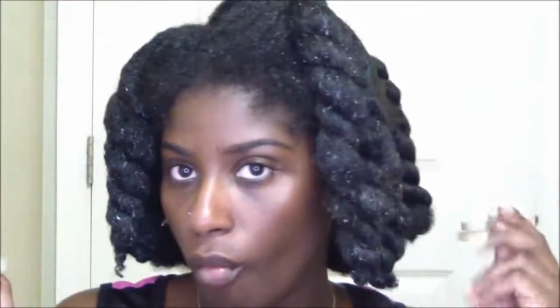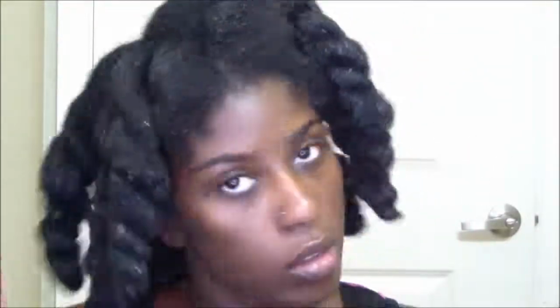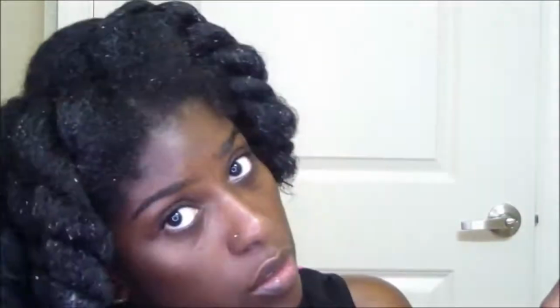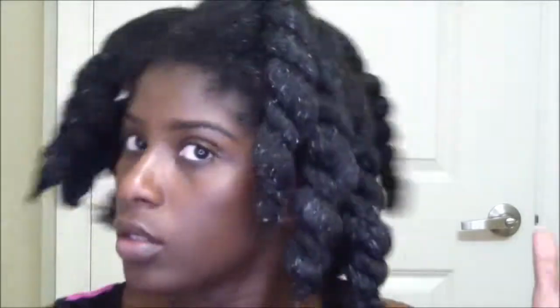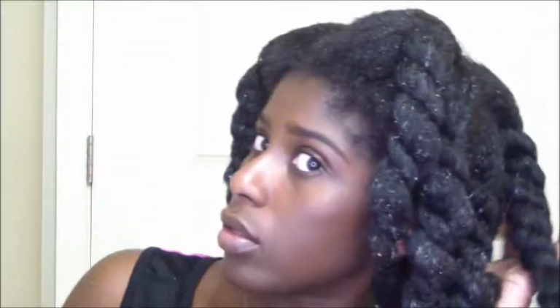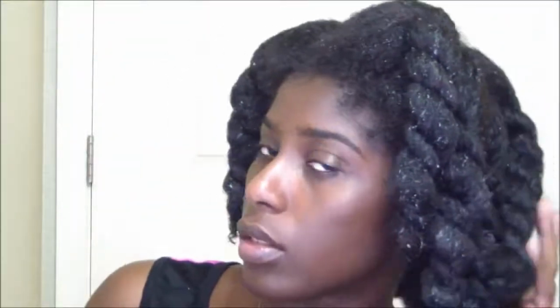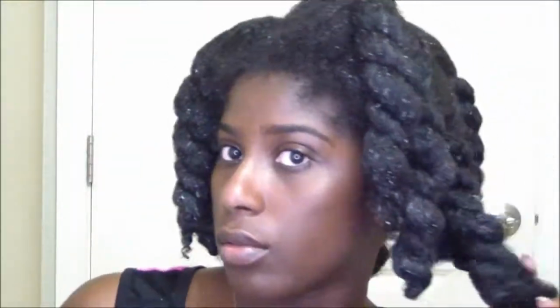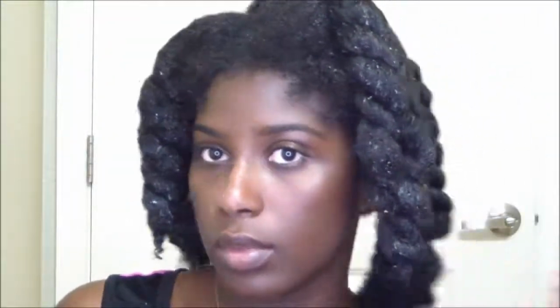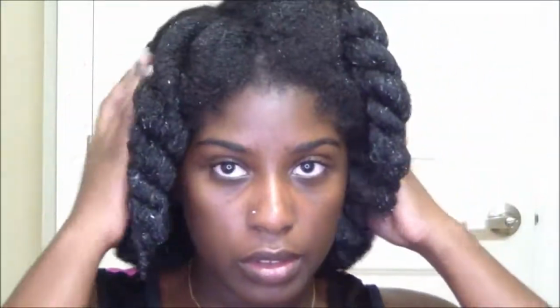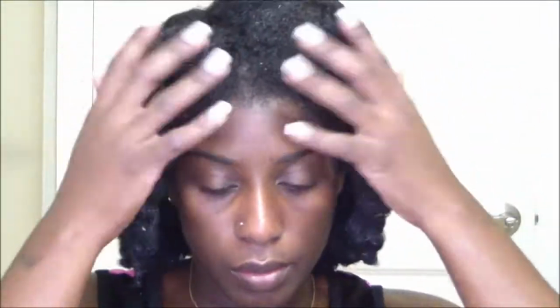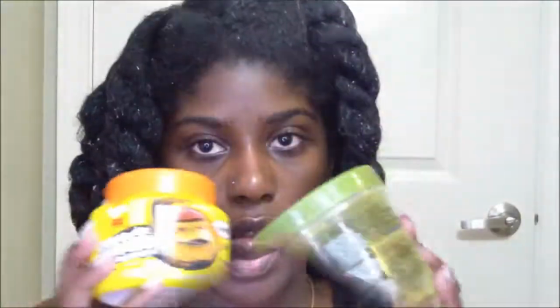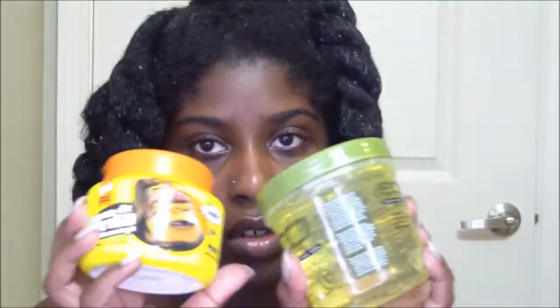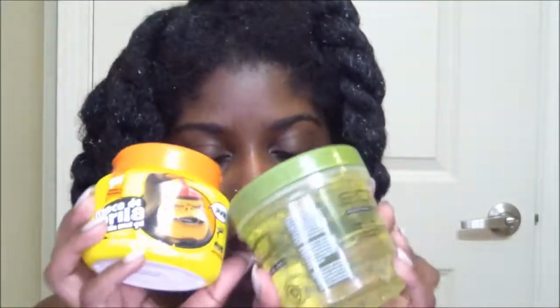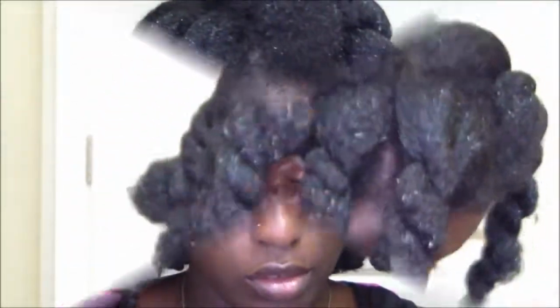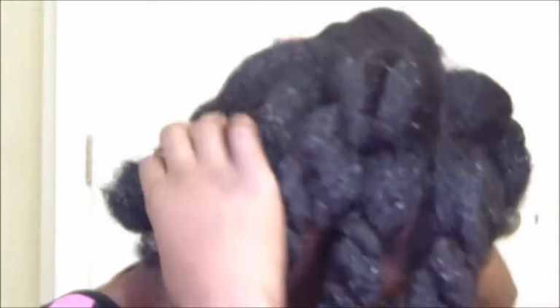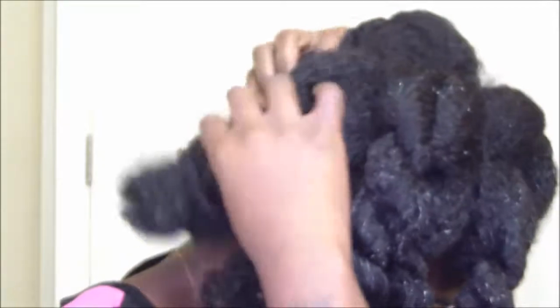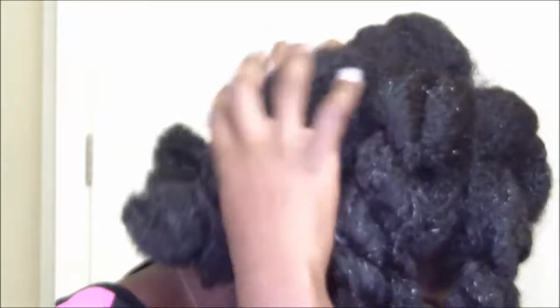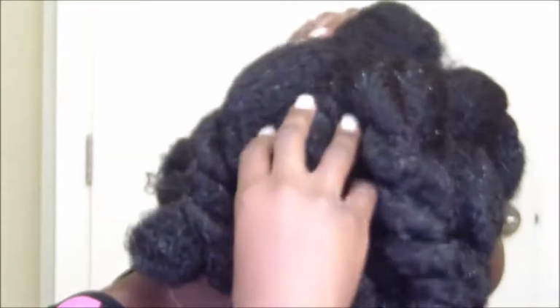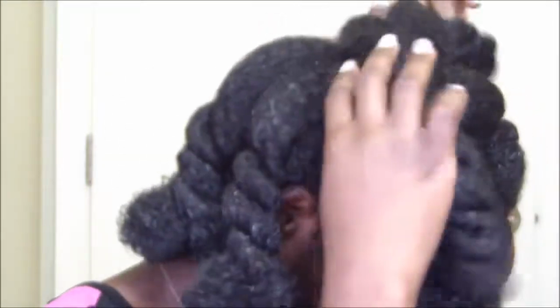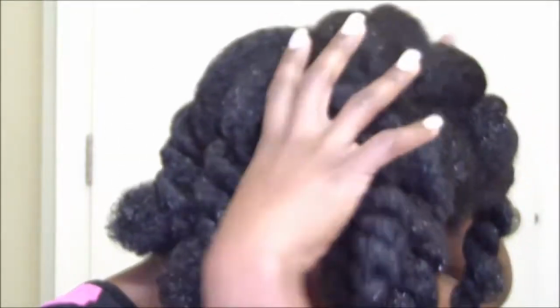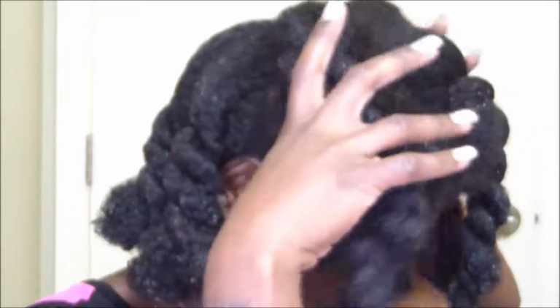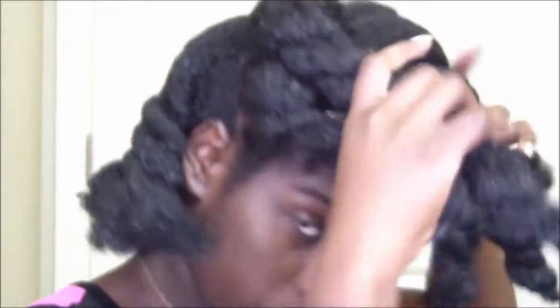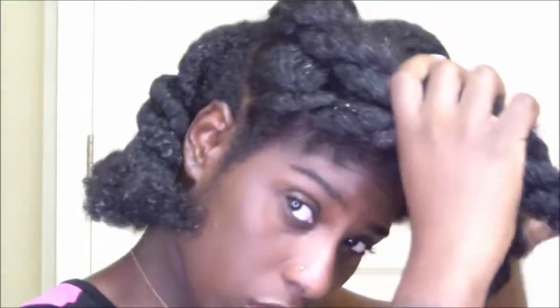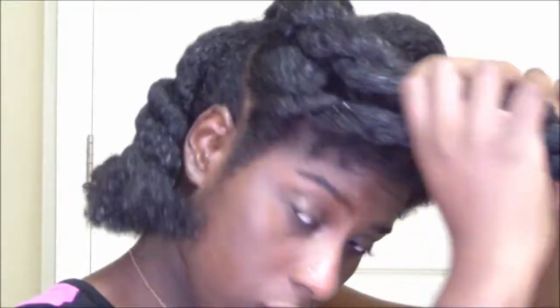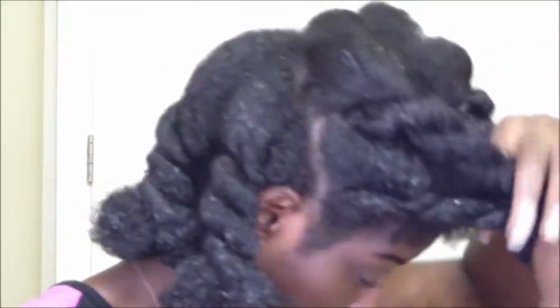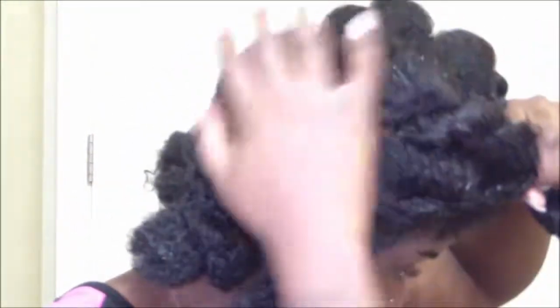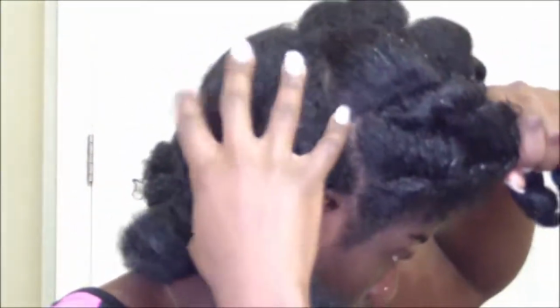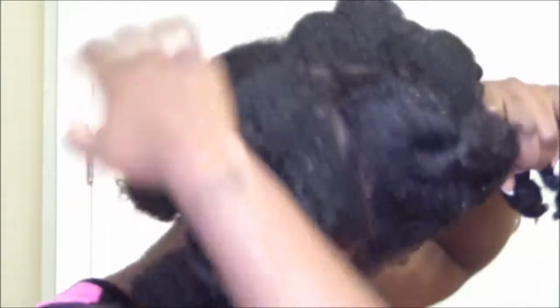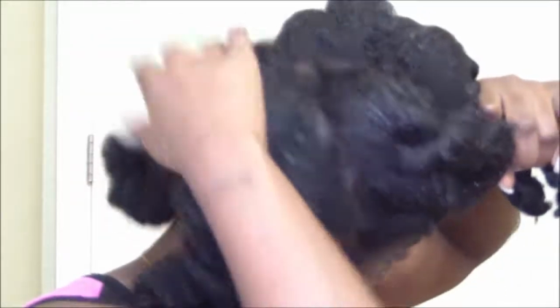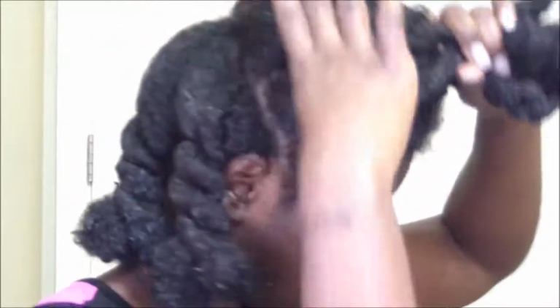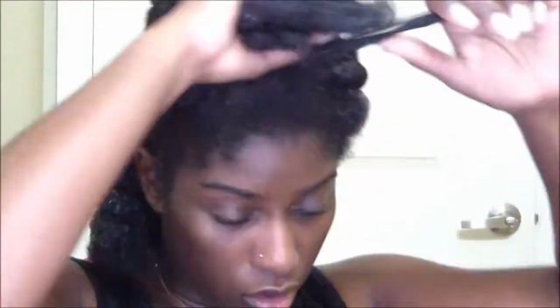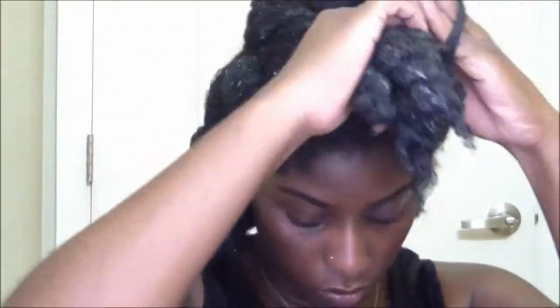Go ahead and section your hair off into big twists so it's easy to manage. I went ahead and have my gel ready so I can go ahead and start to gel my hair down for this low ponytail.